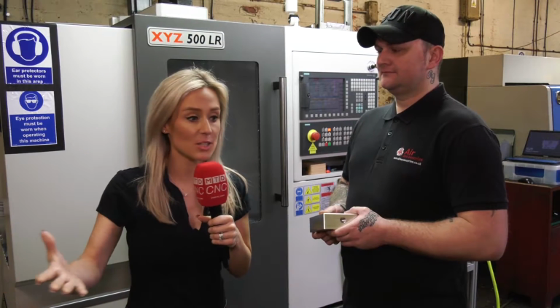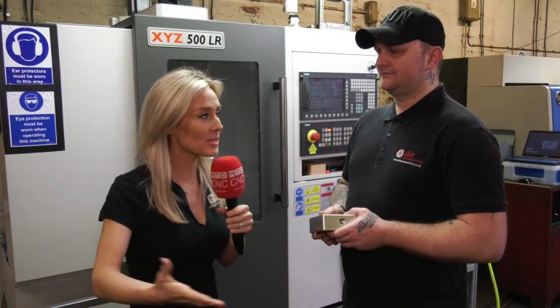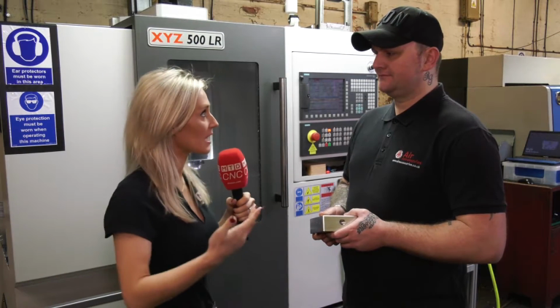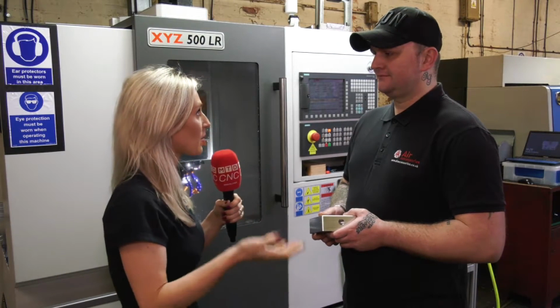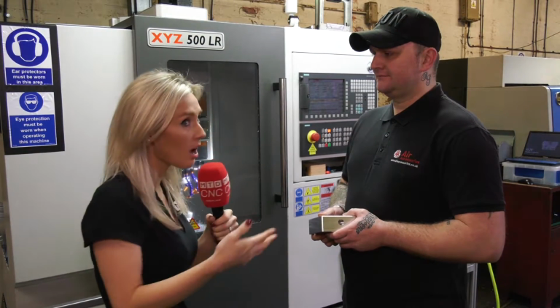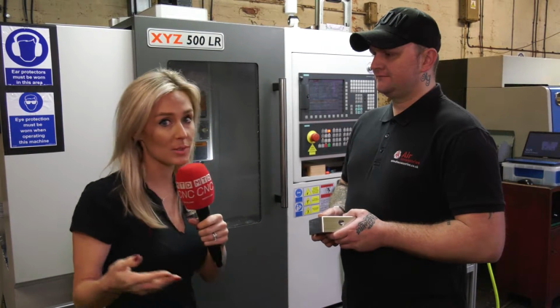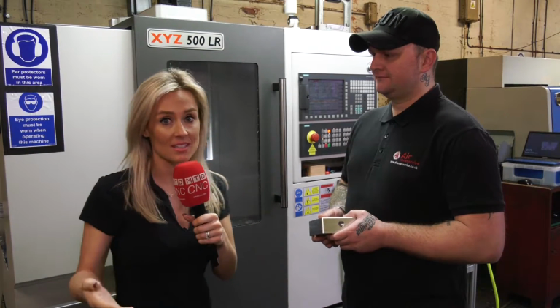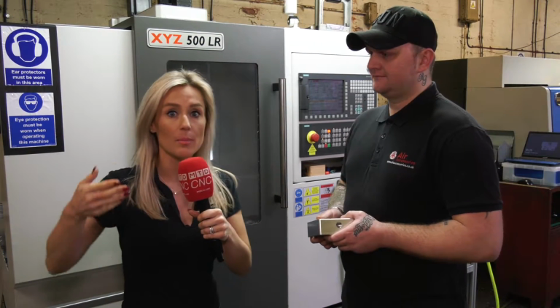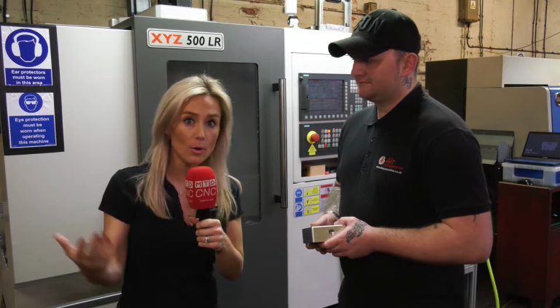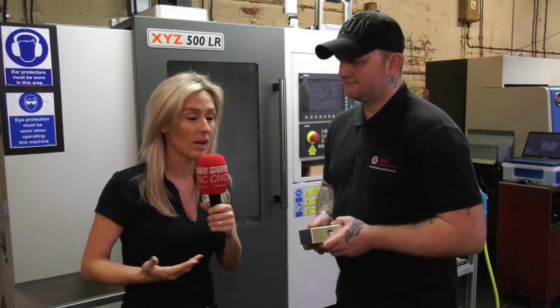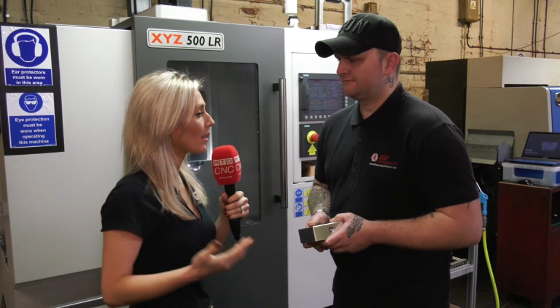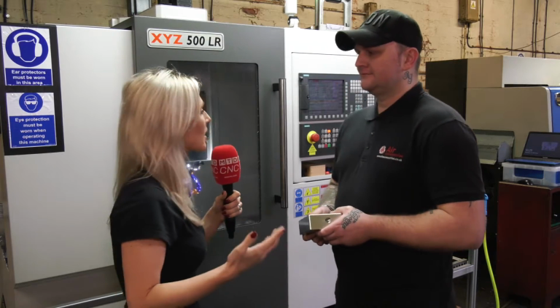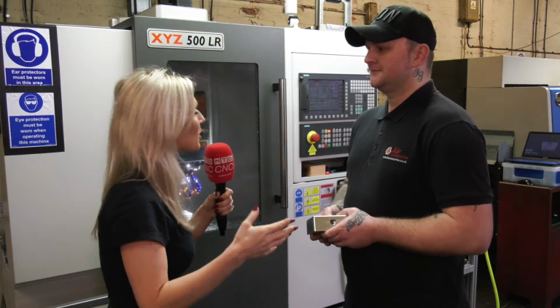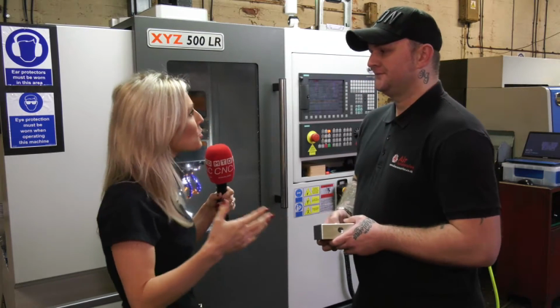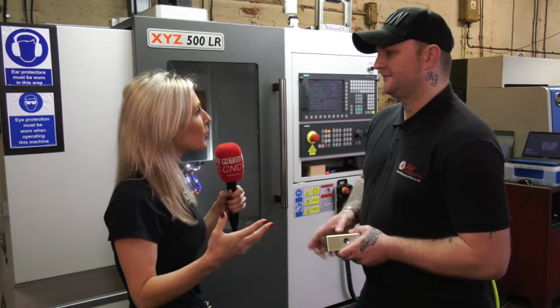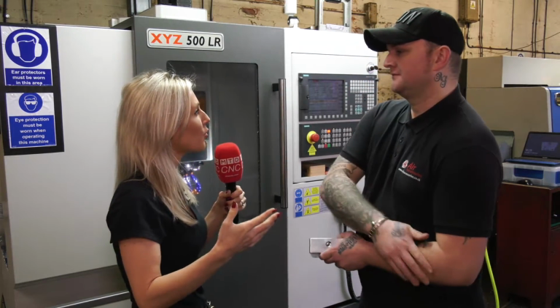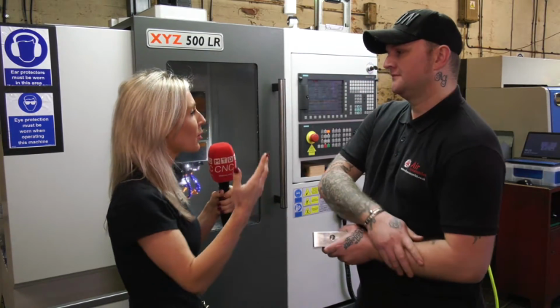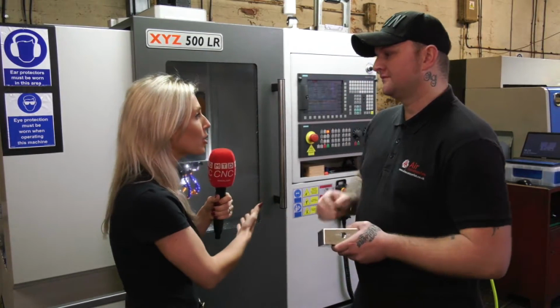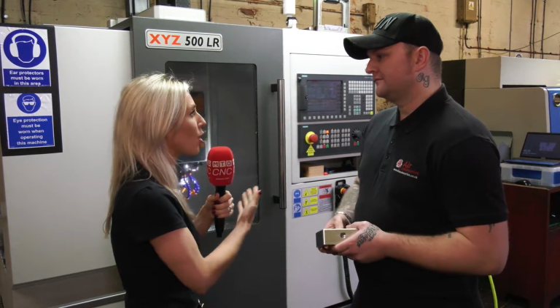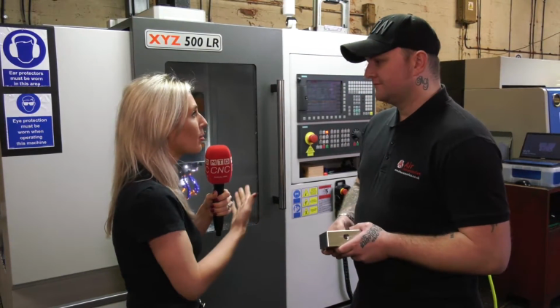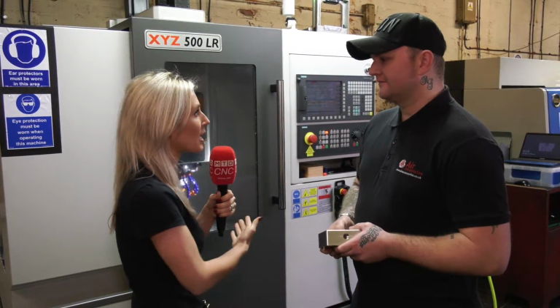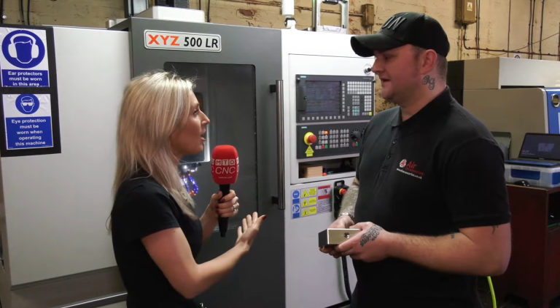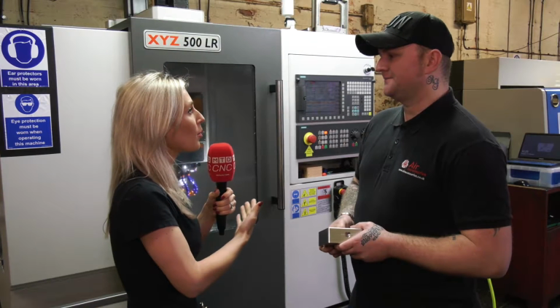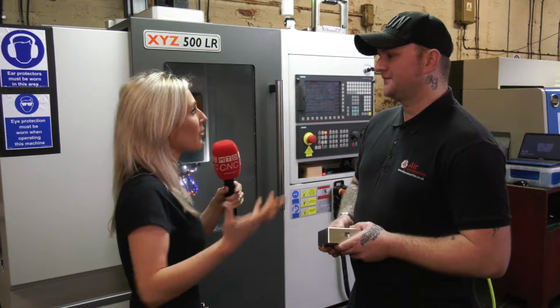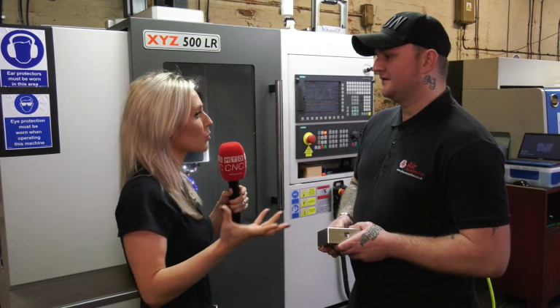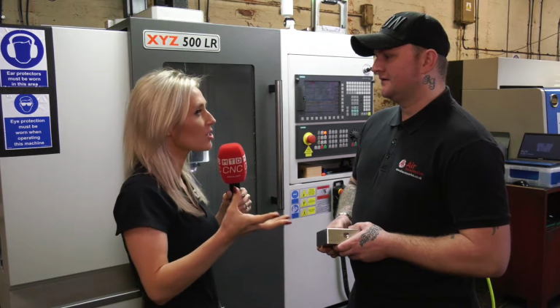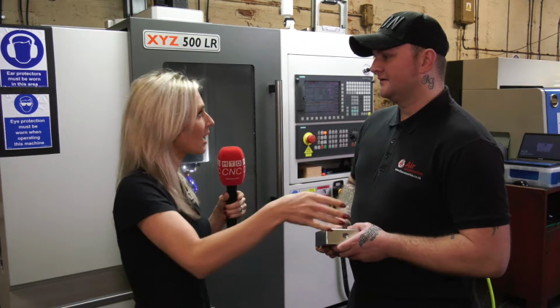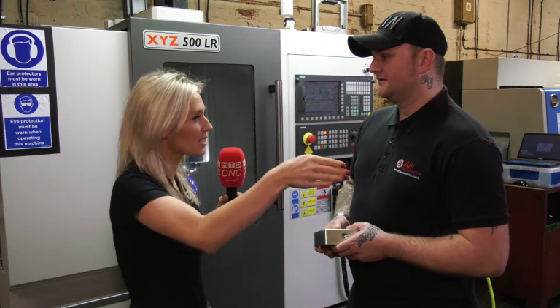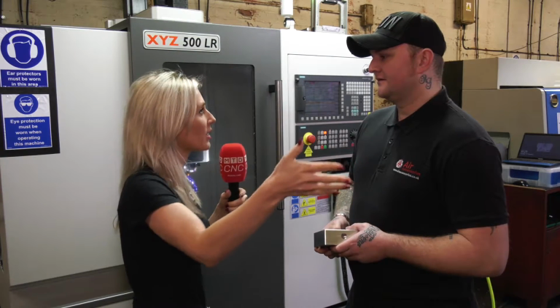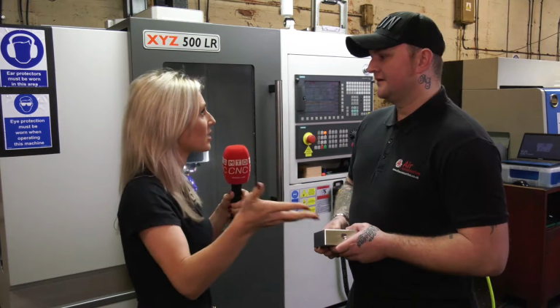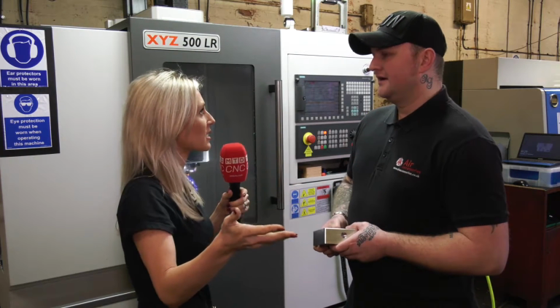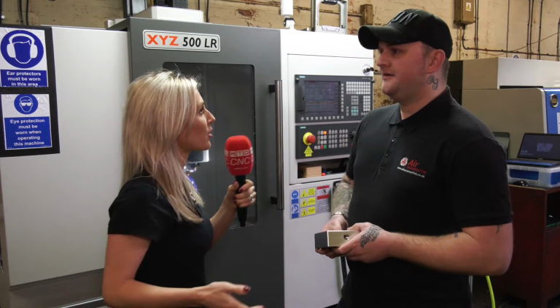We've come into the facility and I'm with Clive, who is the CNC programmer here. Clive, you had a huge influence over the purchase of the machine. What were the variables — why did you say XYZ is the one for us?